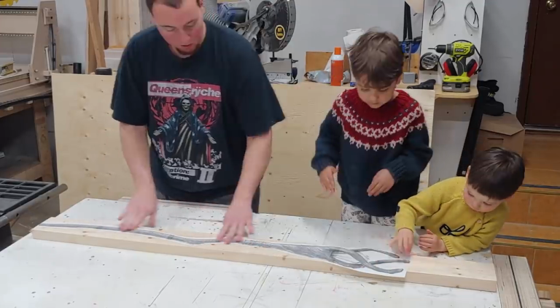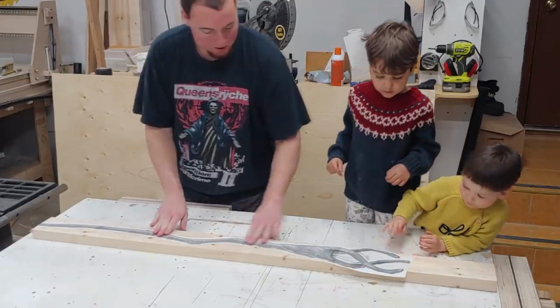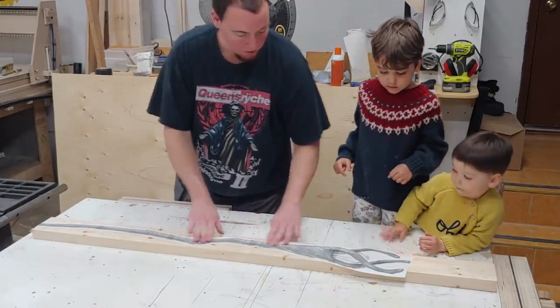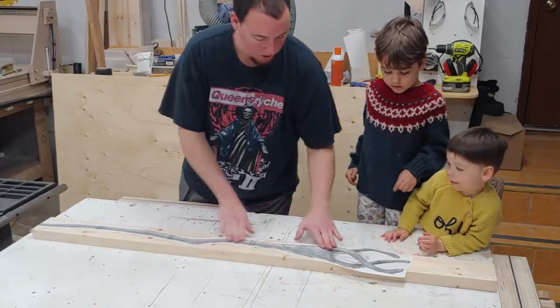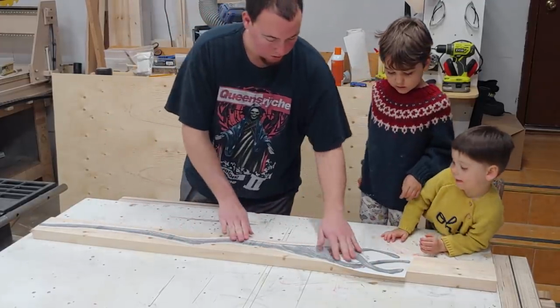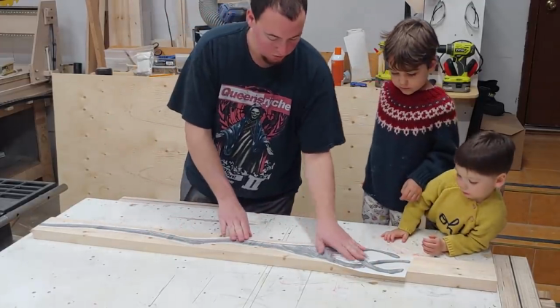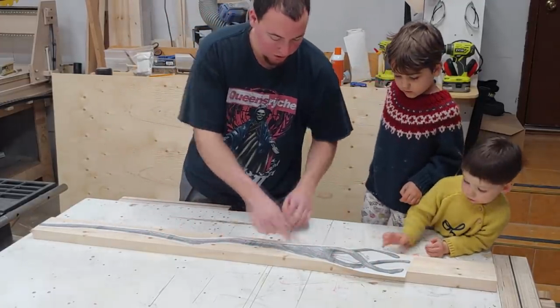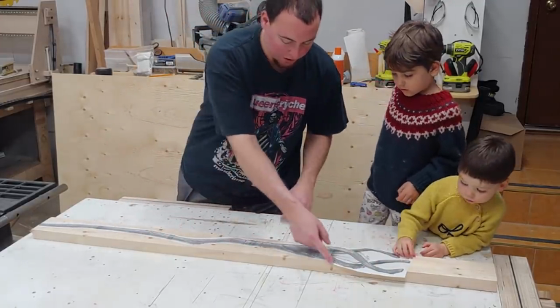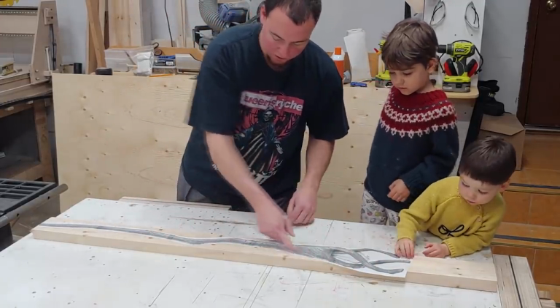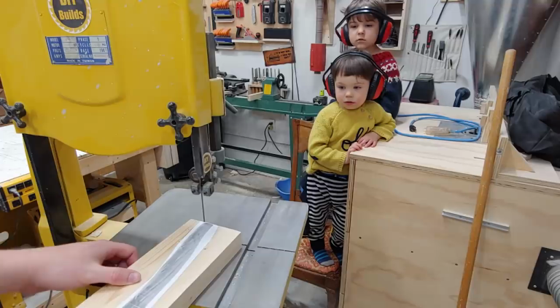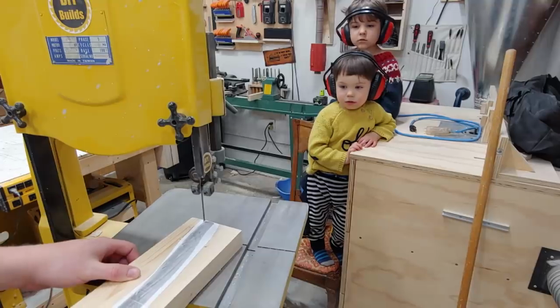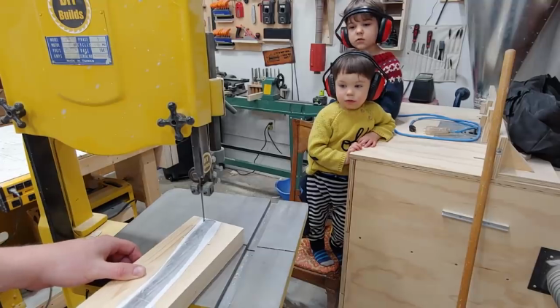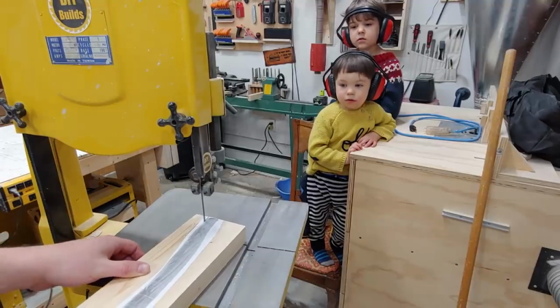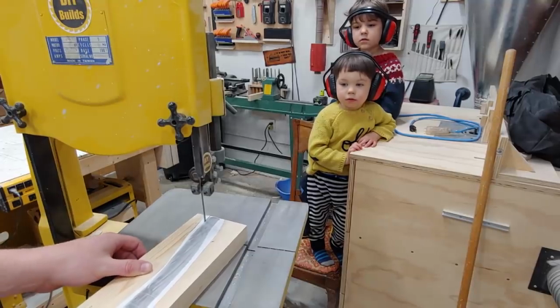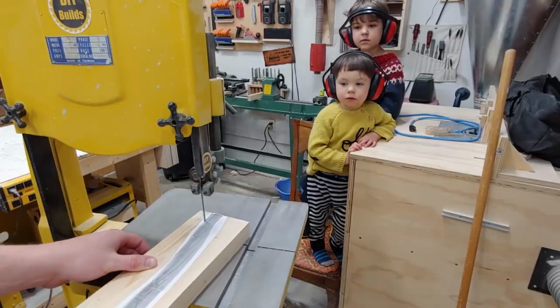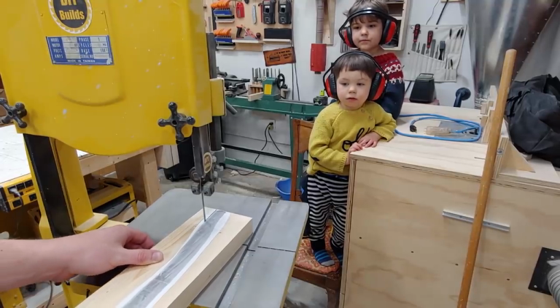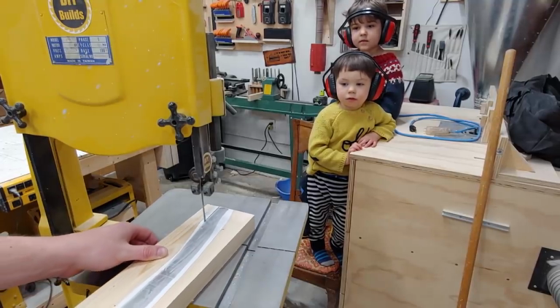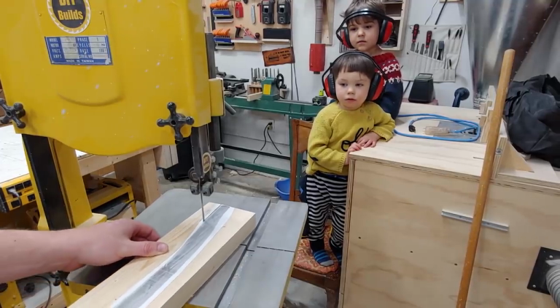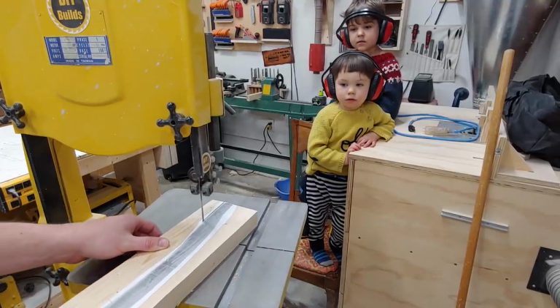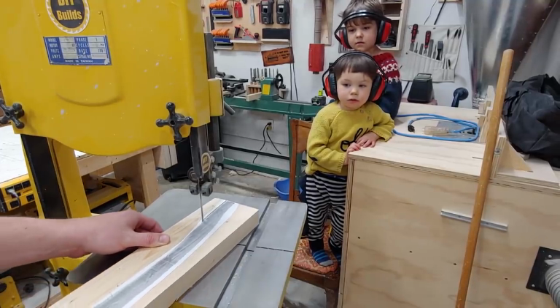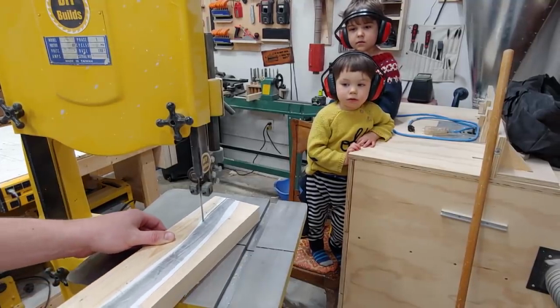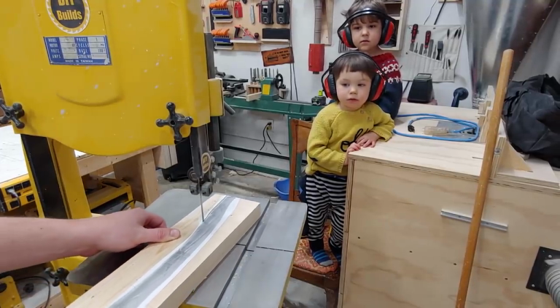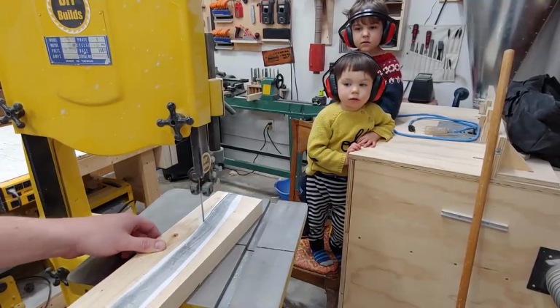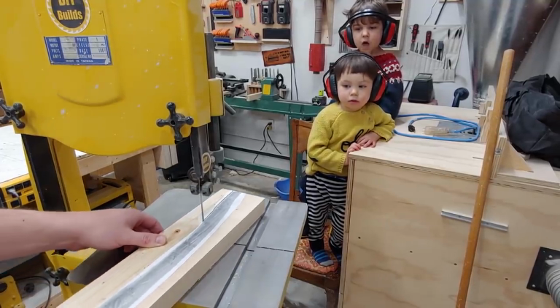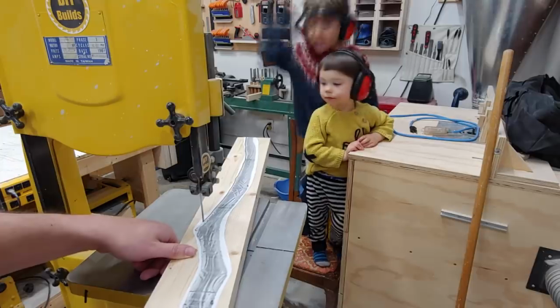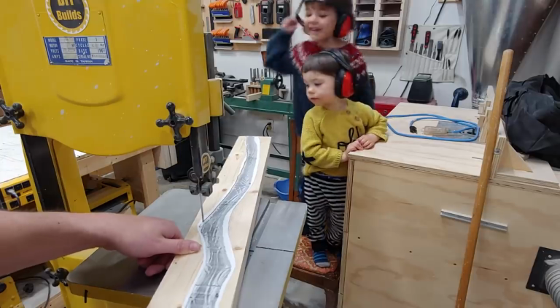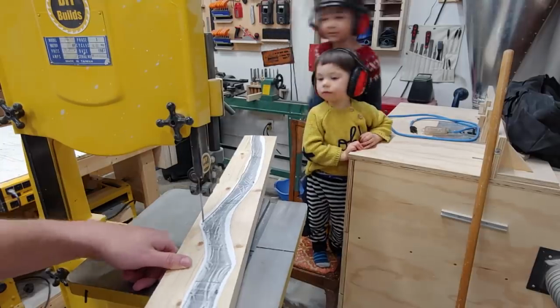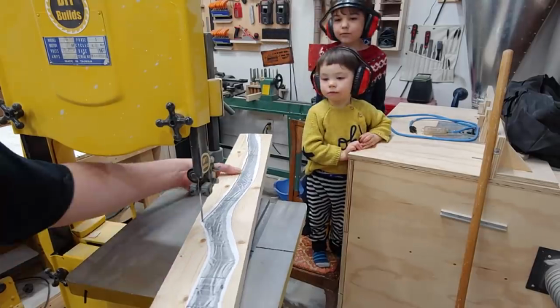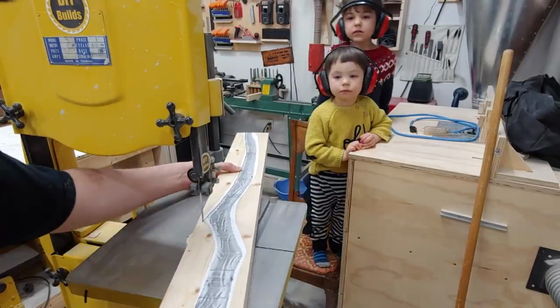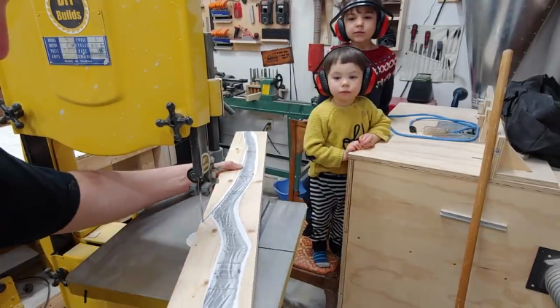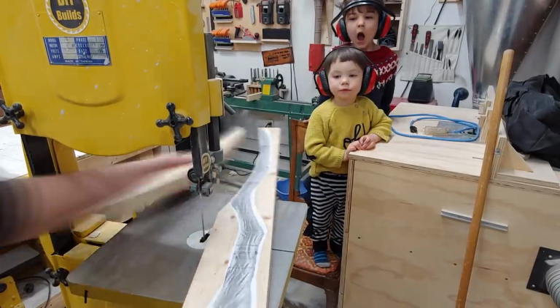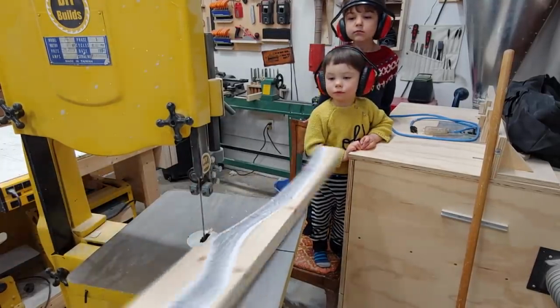The next part is we're going to cut this out. Over at the bandsaw, I can cut as close to the outline of the staff as possible without going over, as I will sand to this line later.